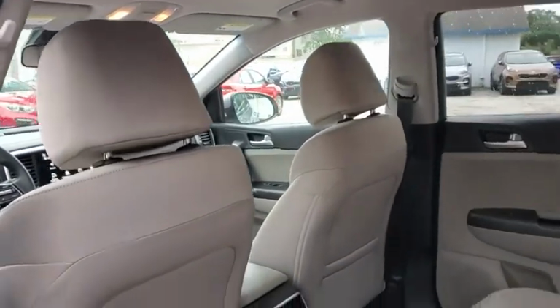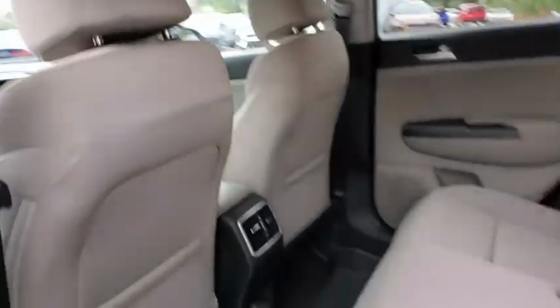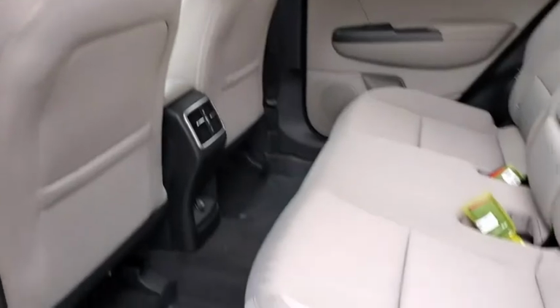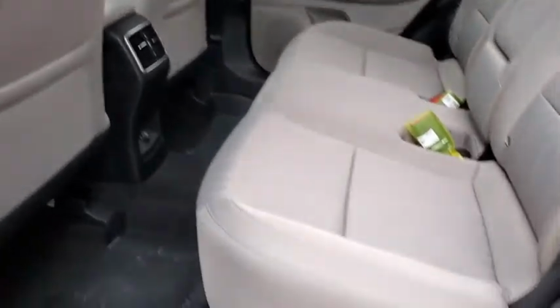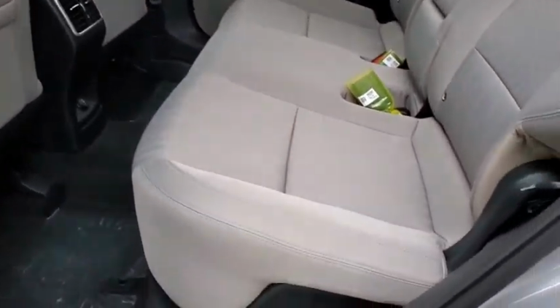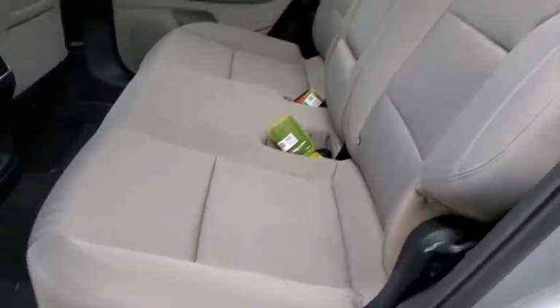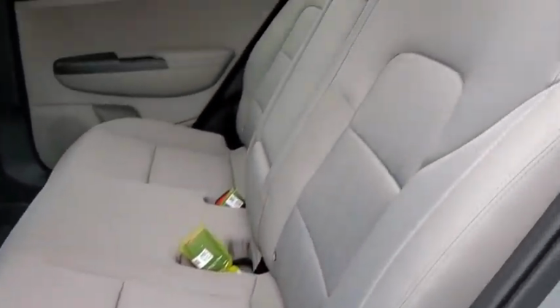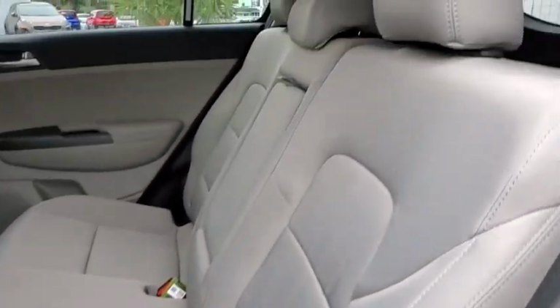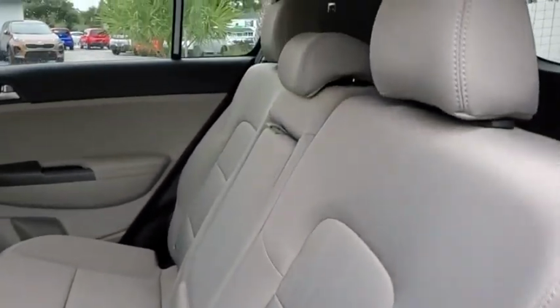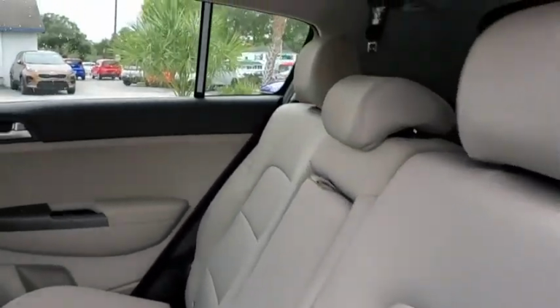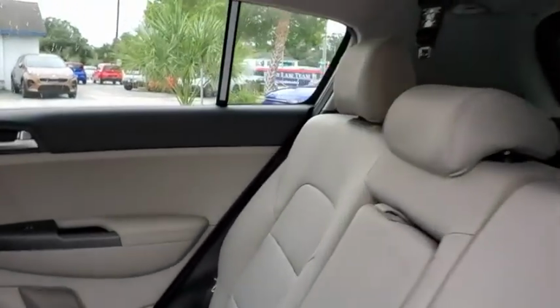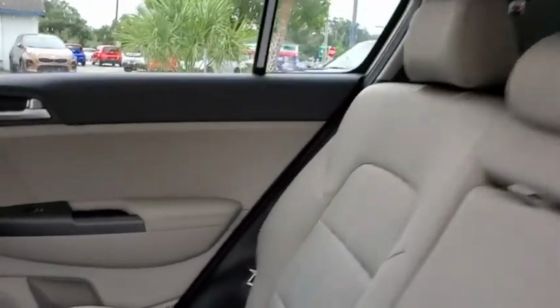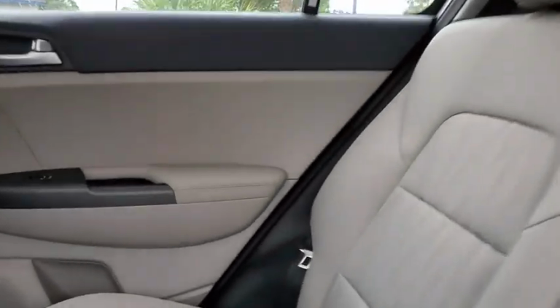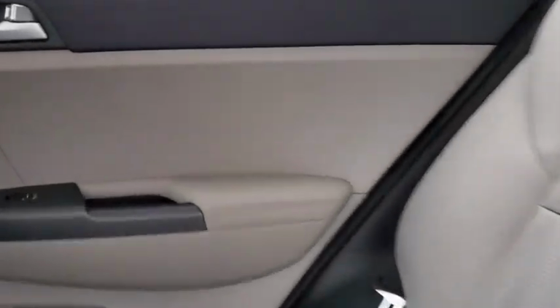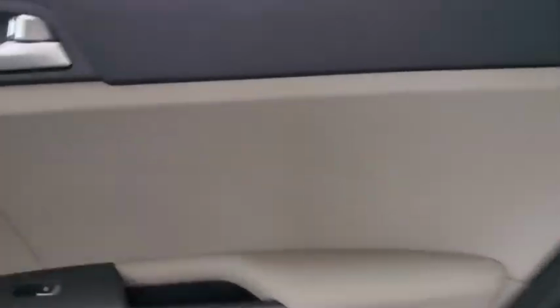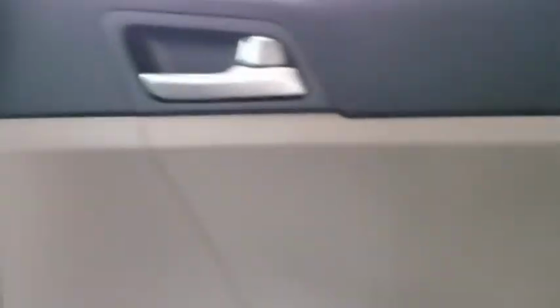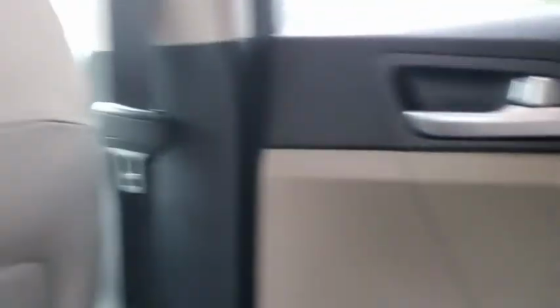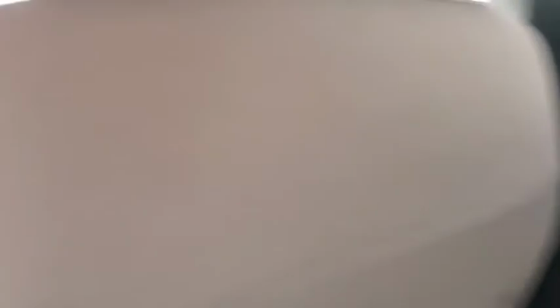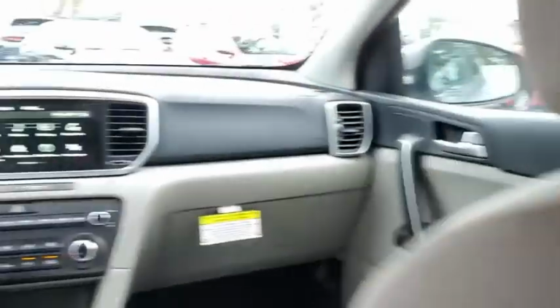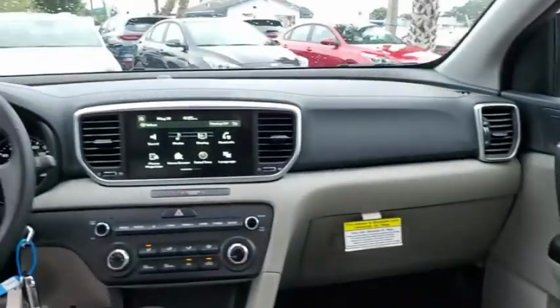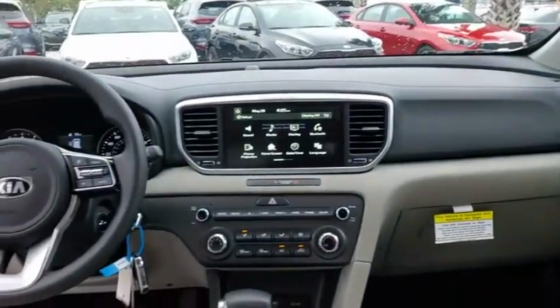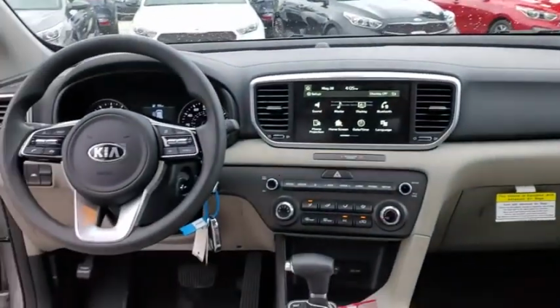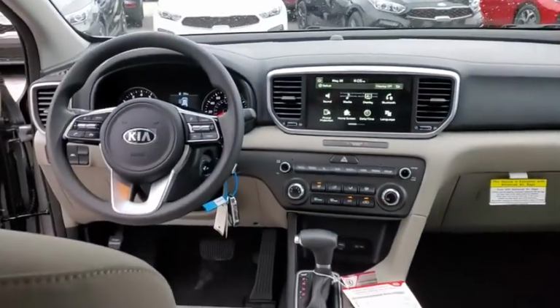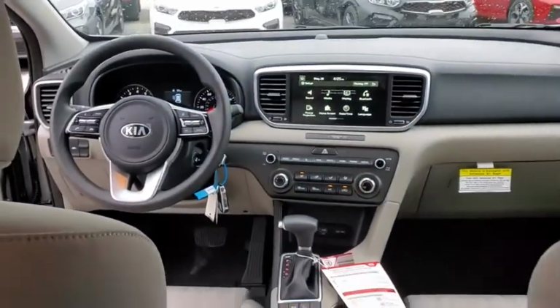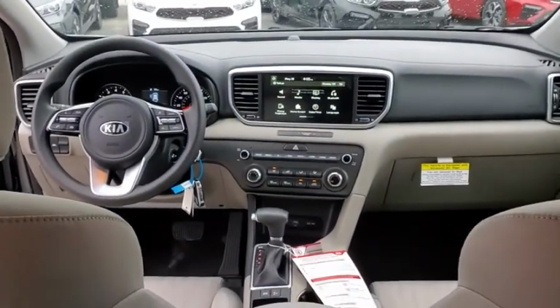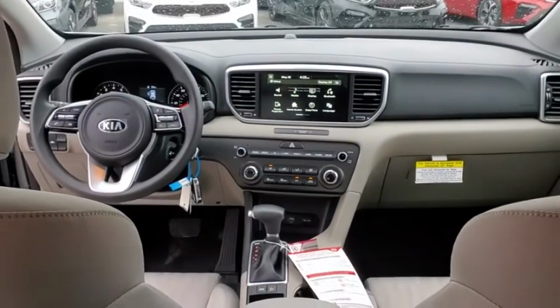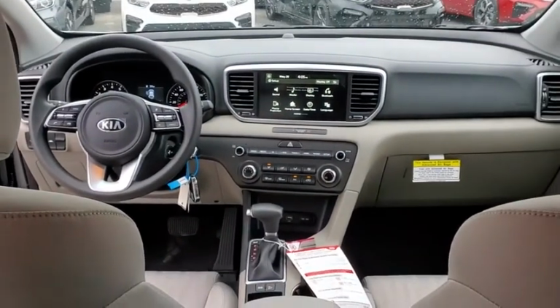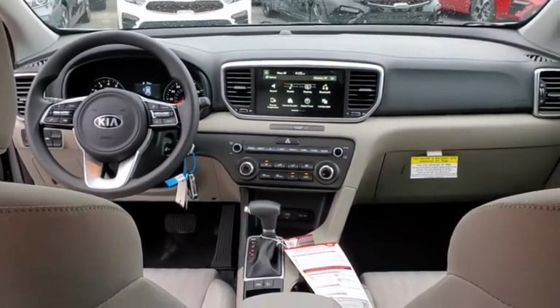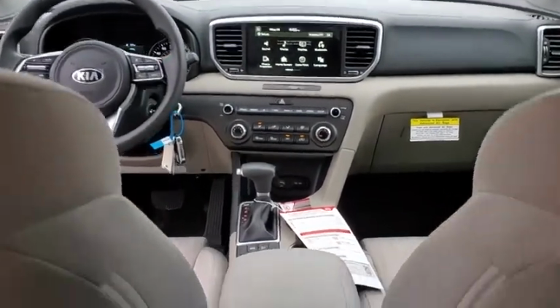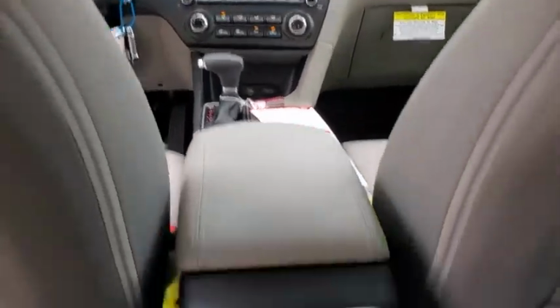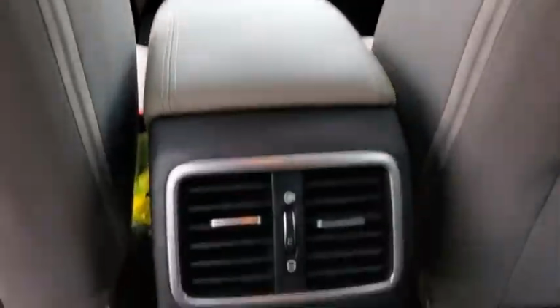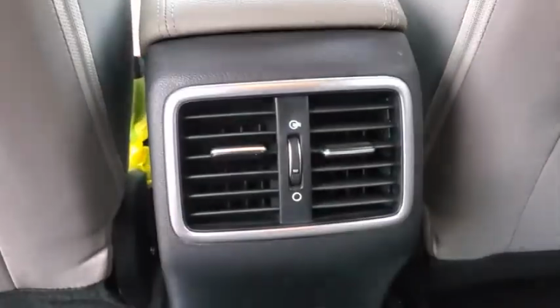Power windows, remote keyless entry, brake assist, tachometer, overhead console, panic alarm, driver vanity mirror, front reading lamps, tilt steering wheel, front bucket seats.